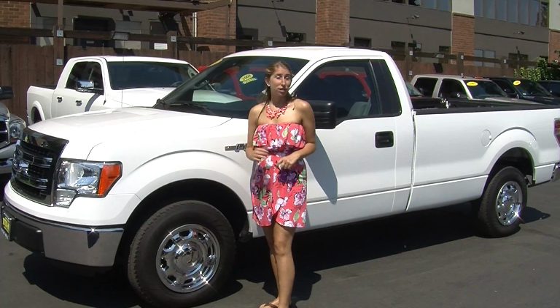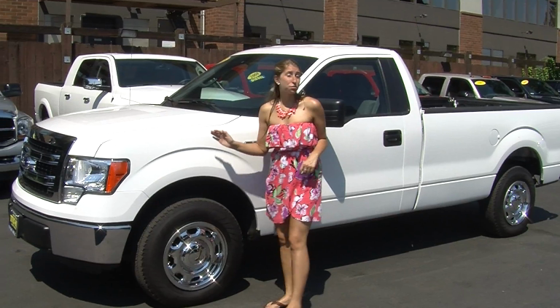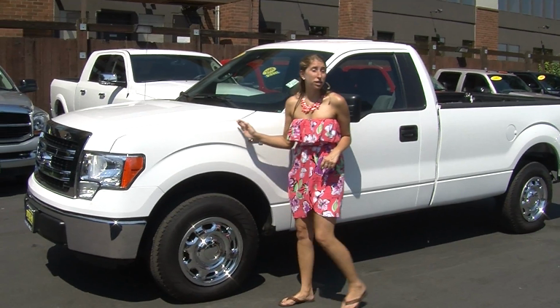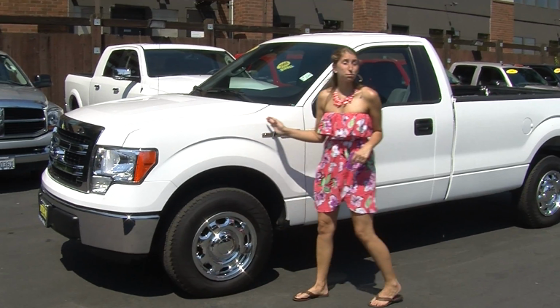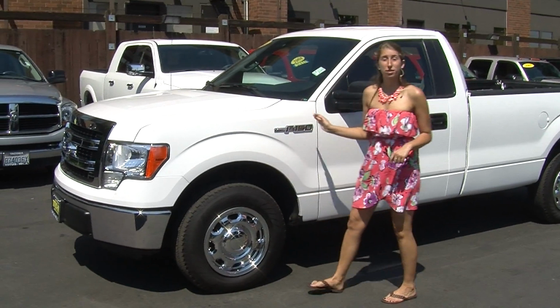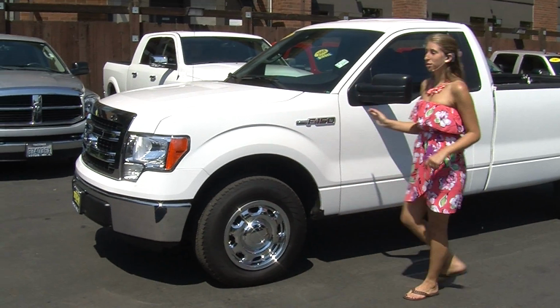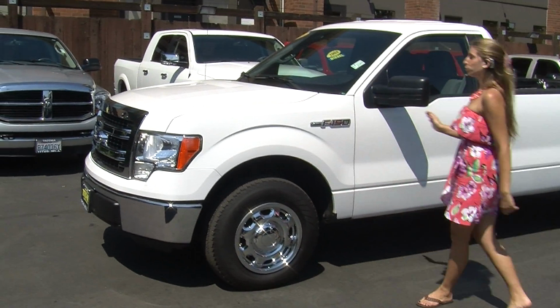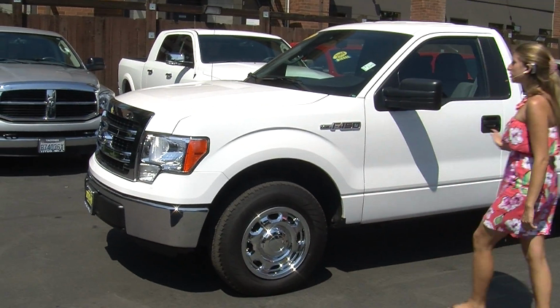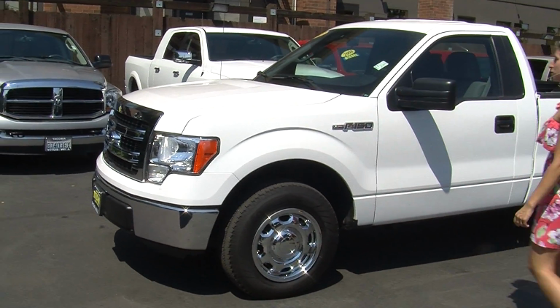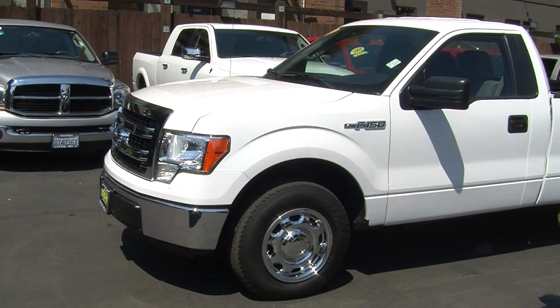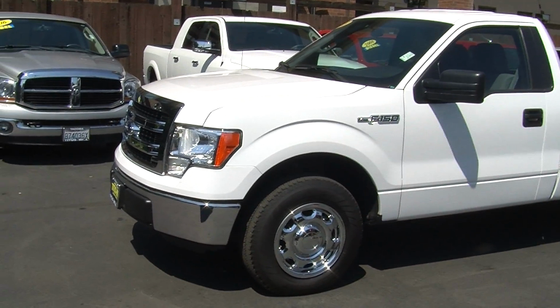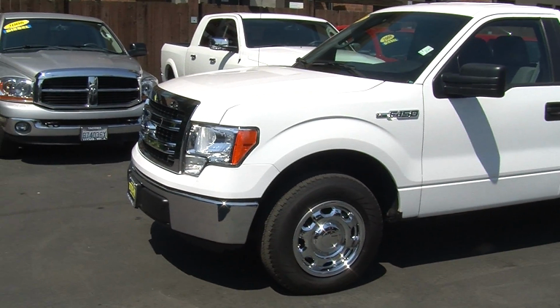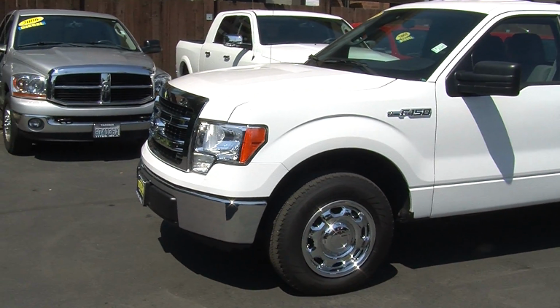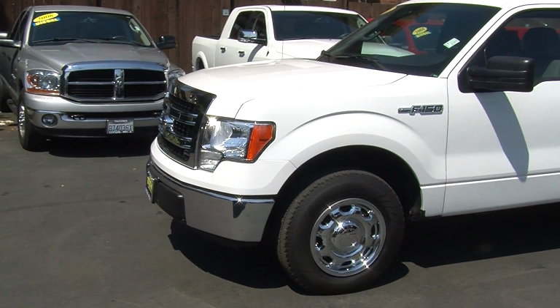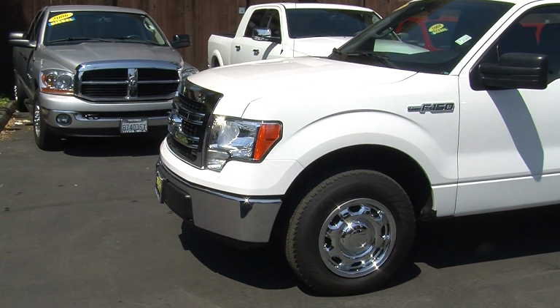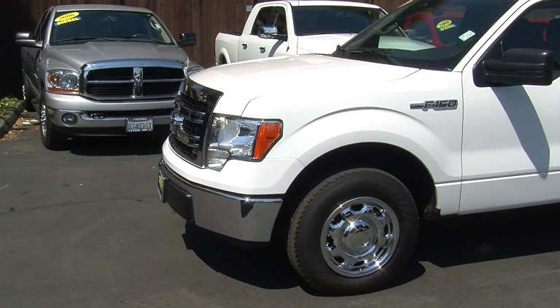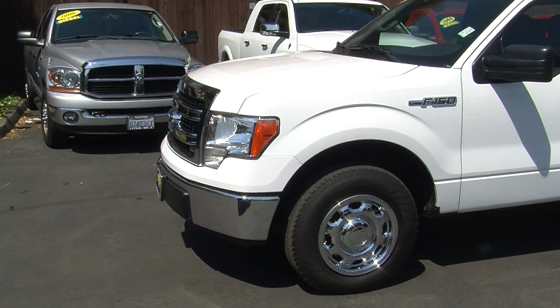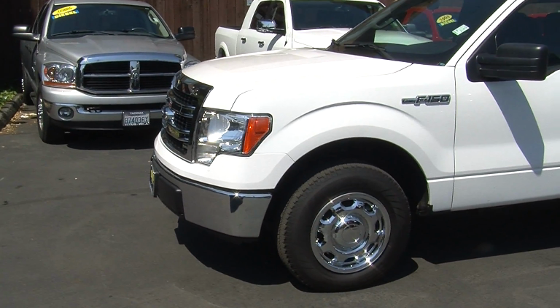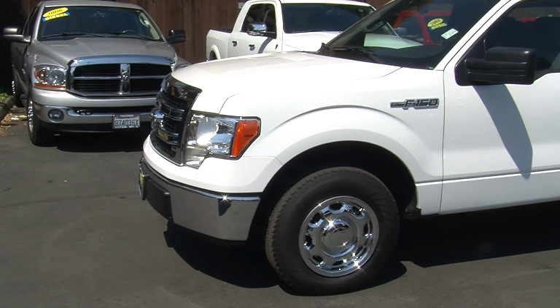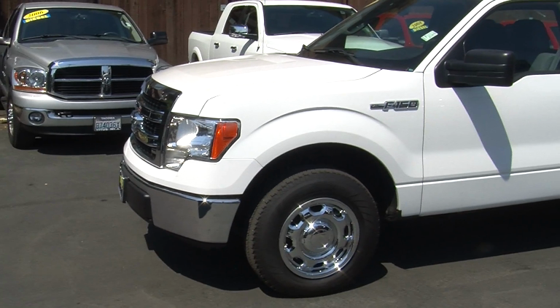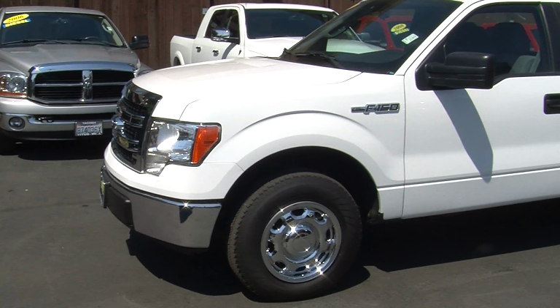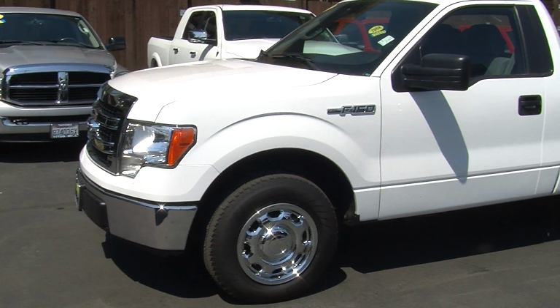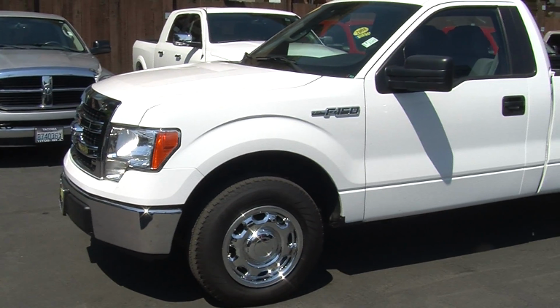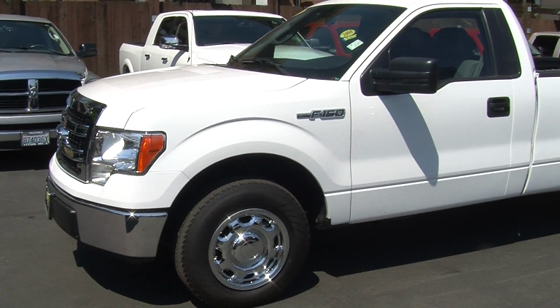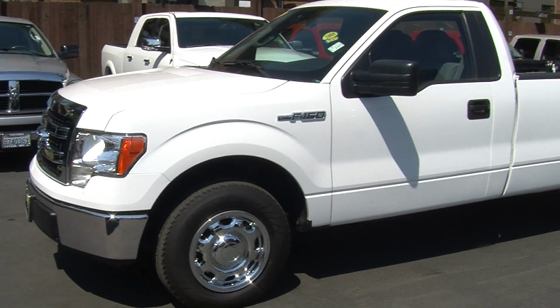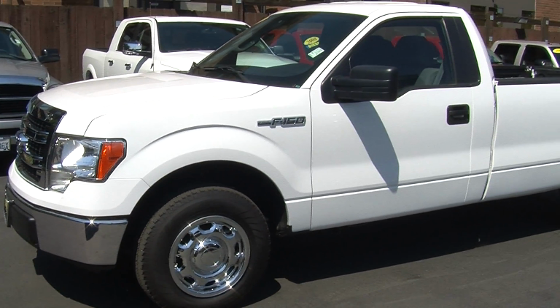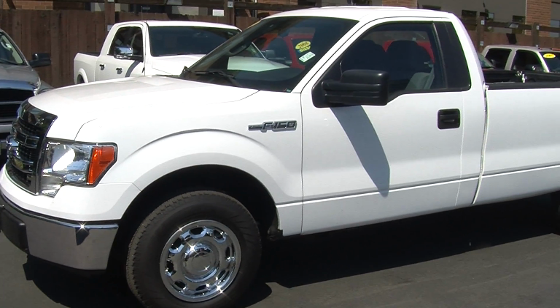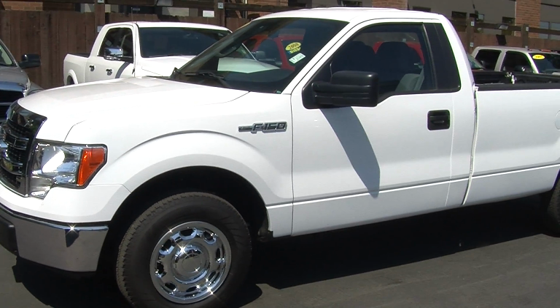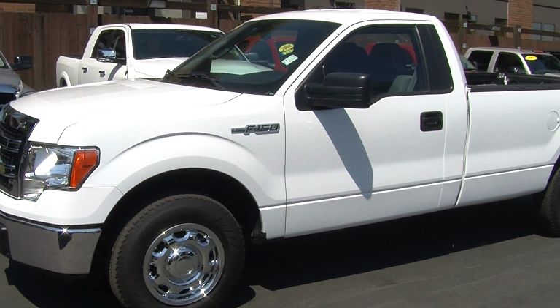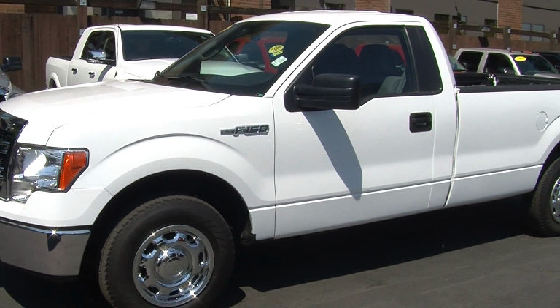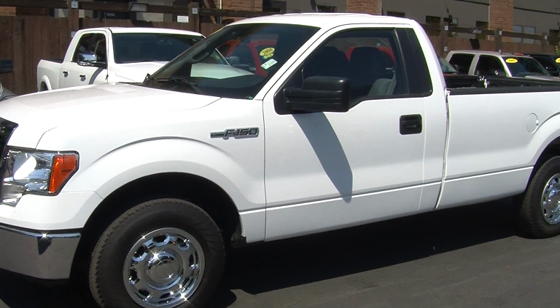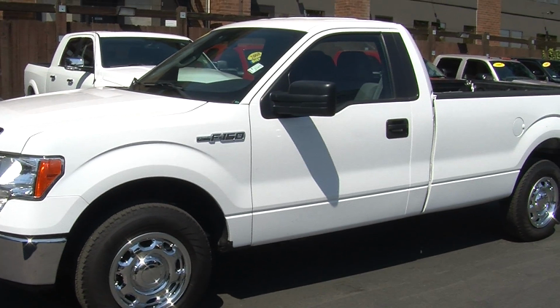Today we're looking at this pristine white 2013 Ford F-150 XL. It does have automatic headlights — perfect work truck.